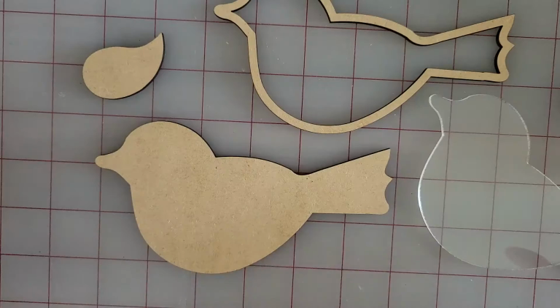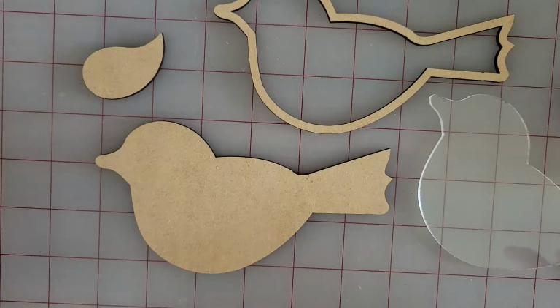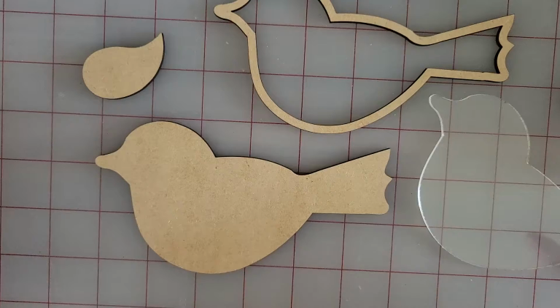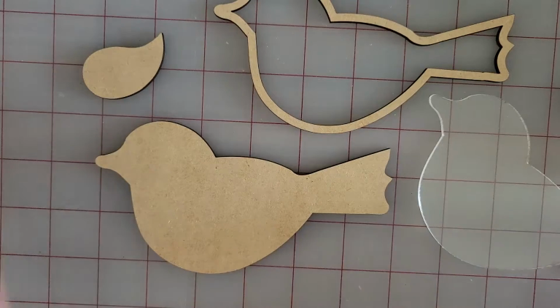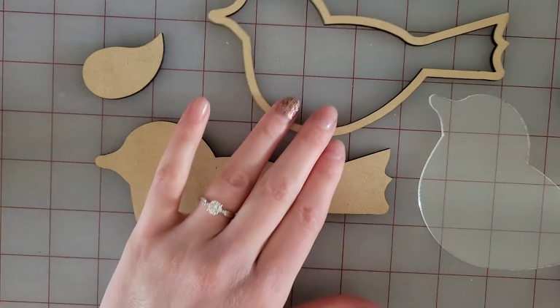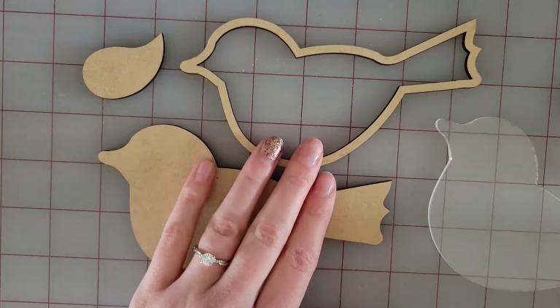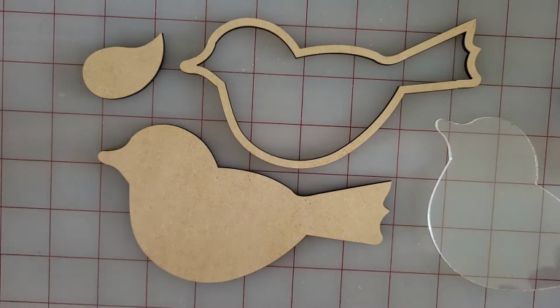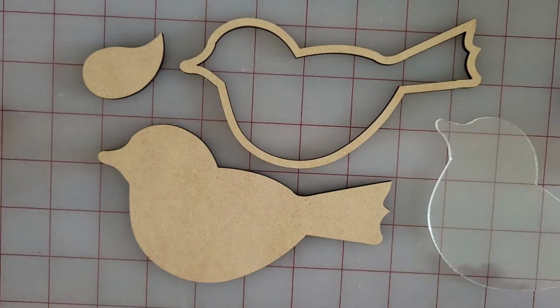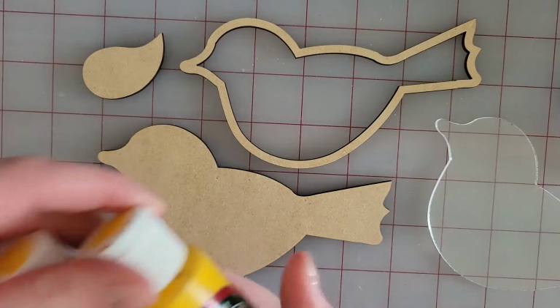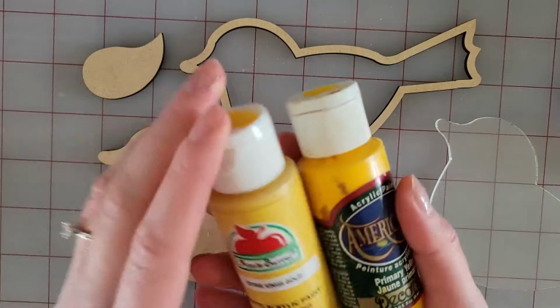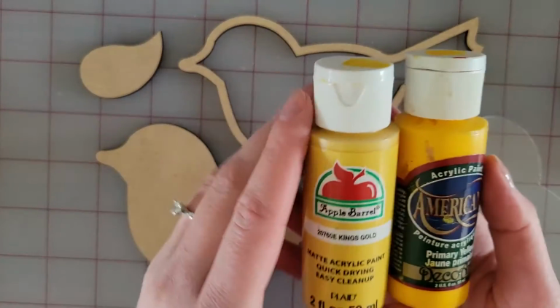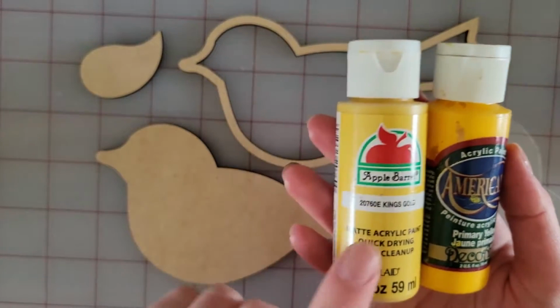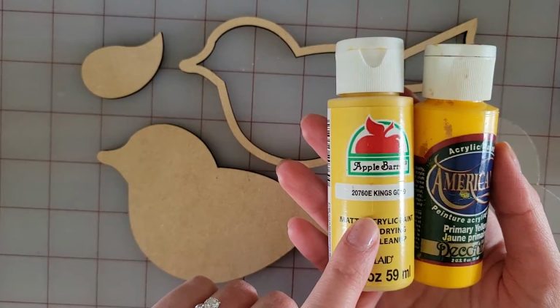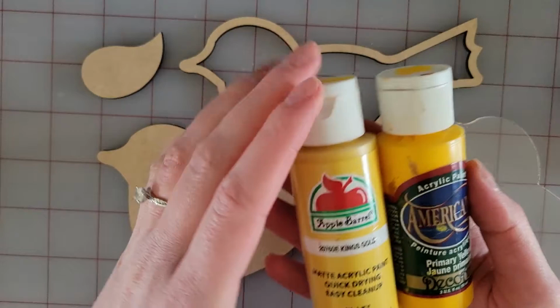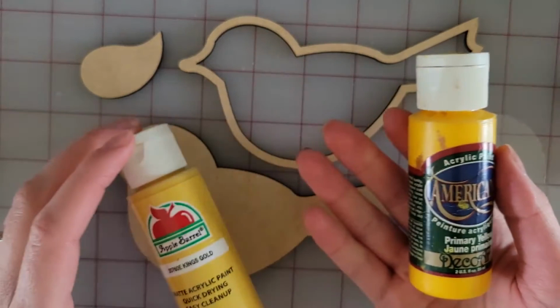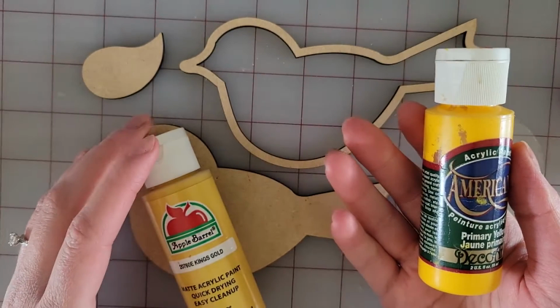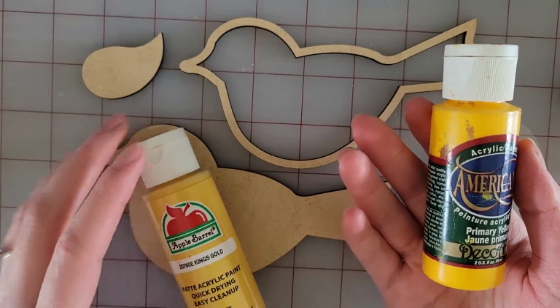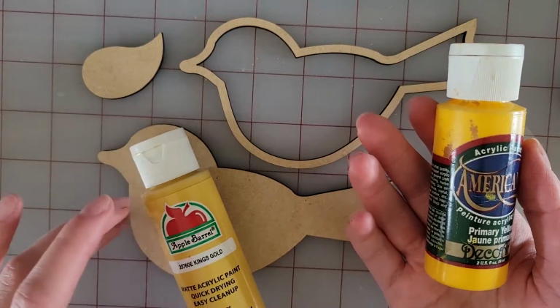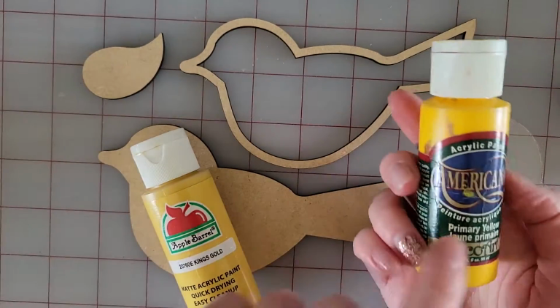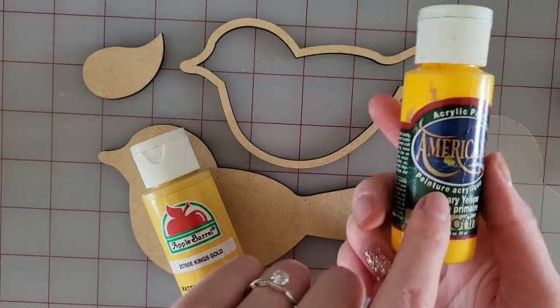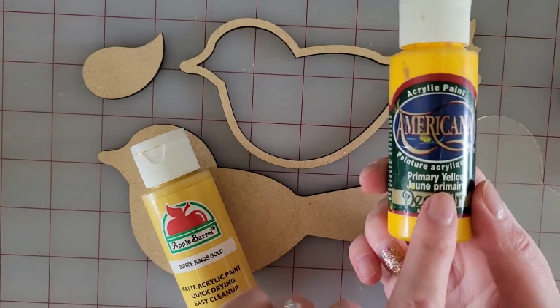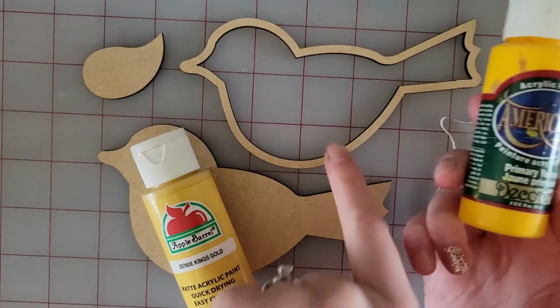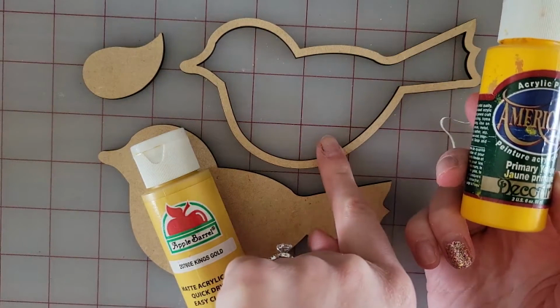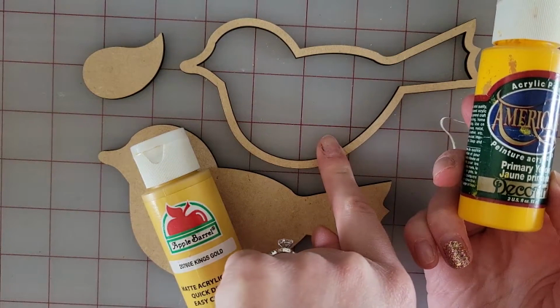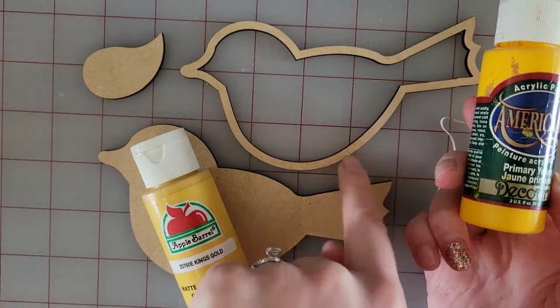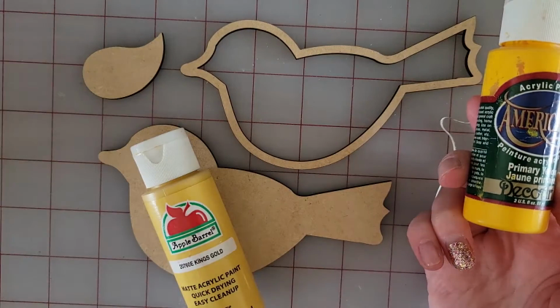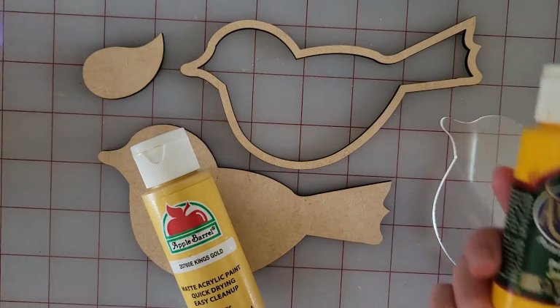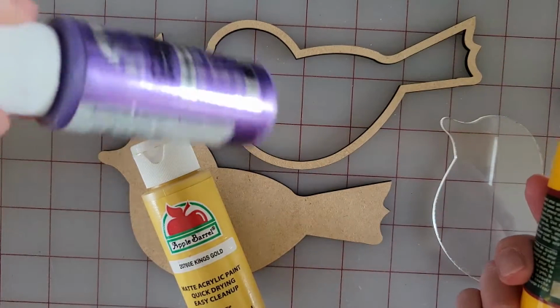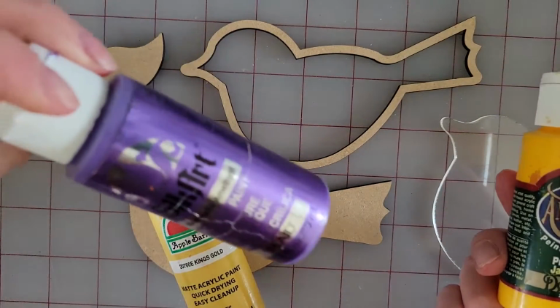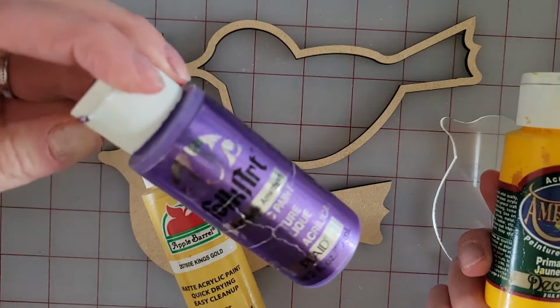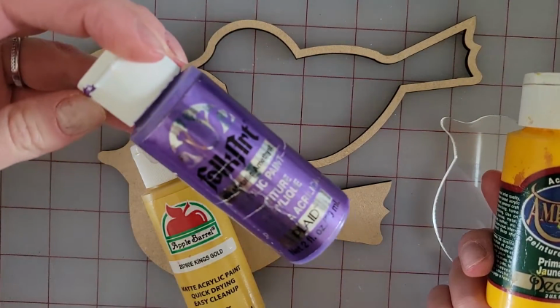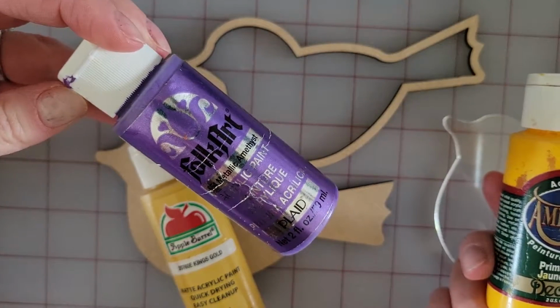First, paint everything and then glue everything down. I think I'm going to do this lighter yellow for his main body and the back, and then the darker yellow for his accent, and then a purple for his wing.